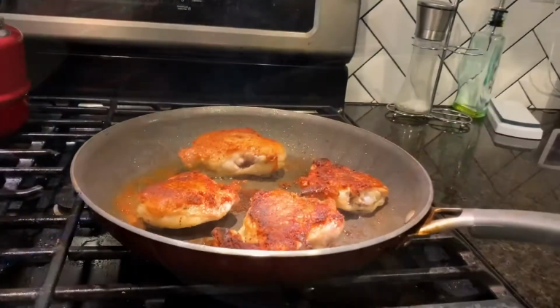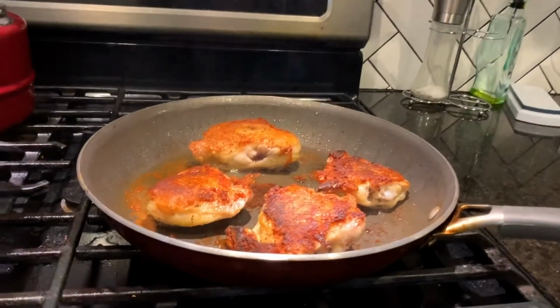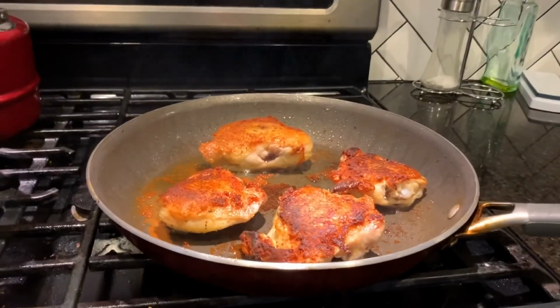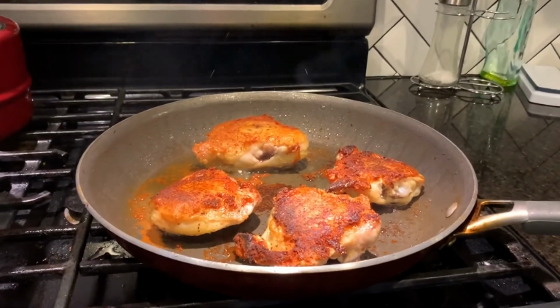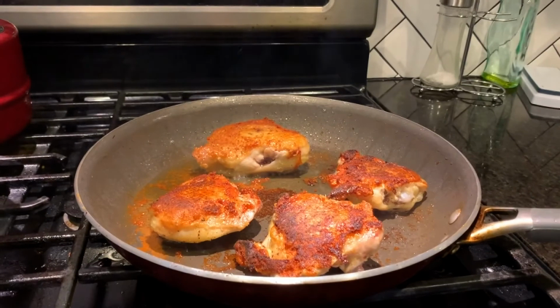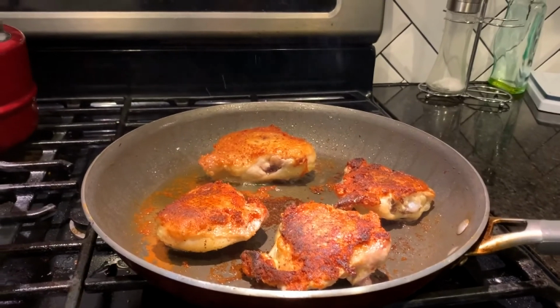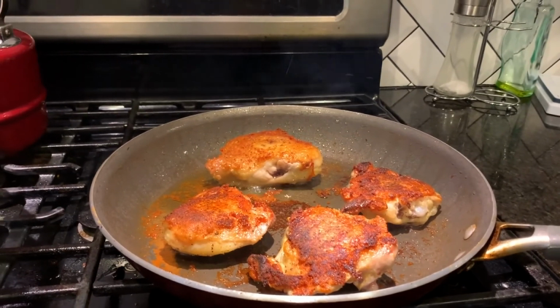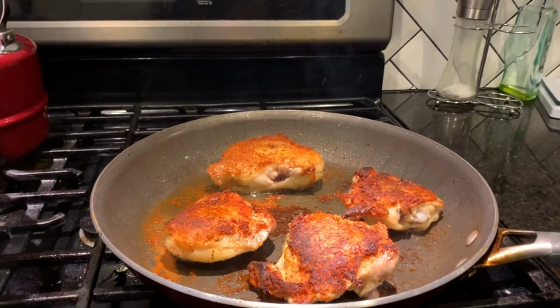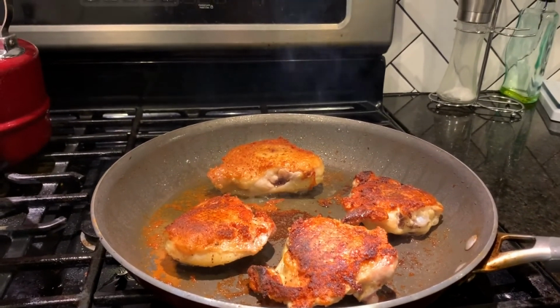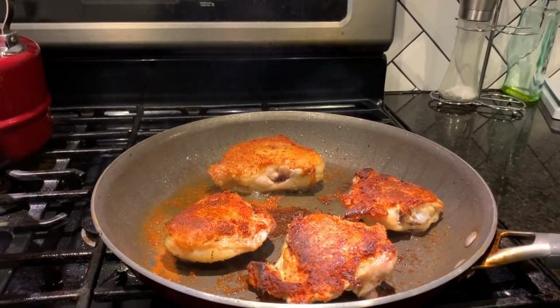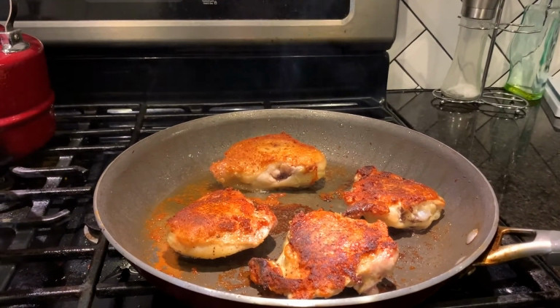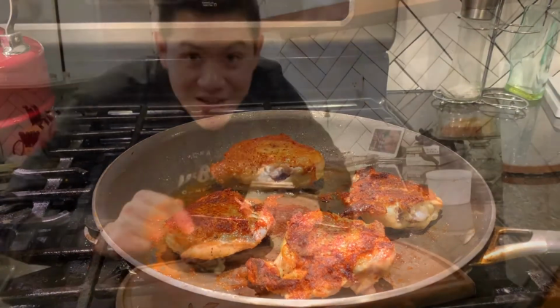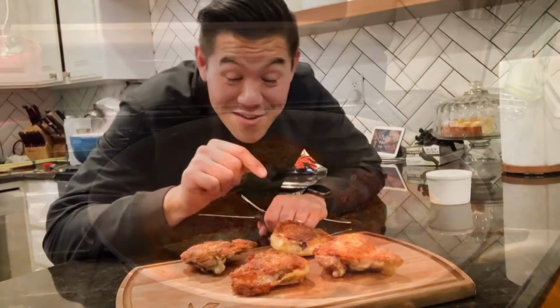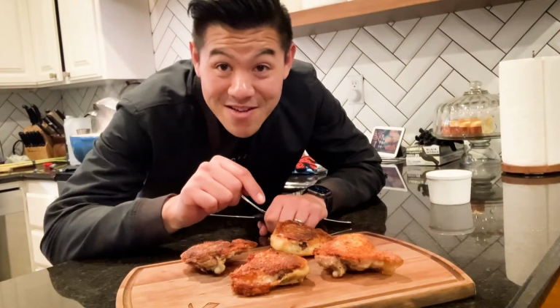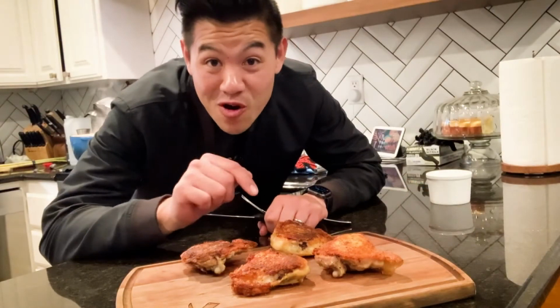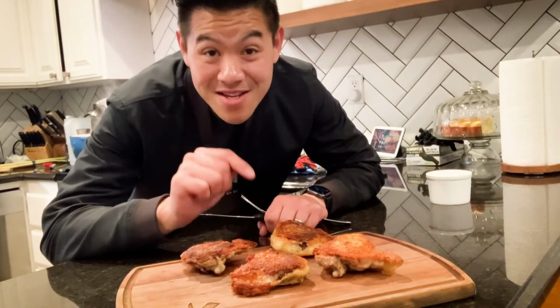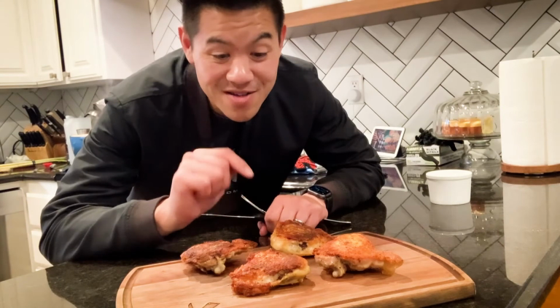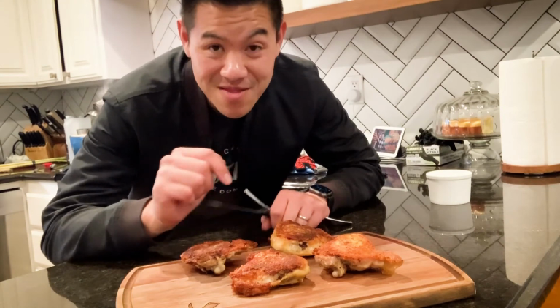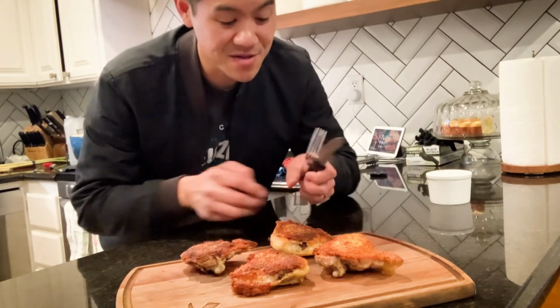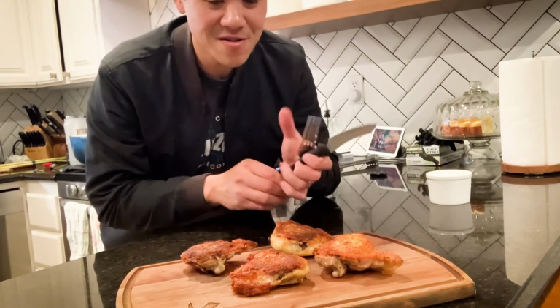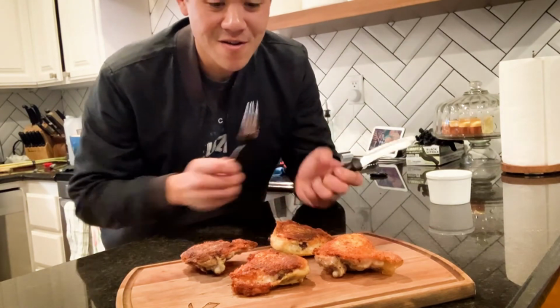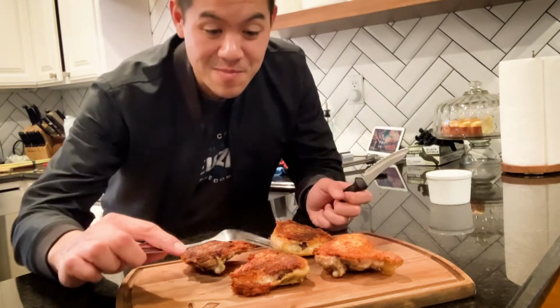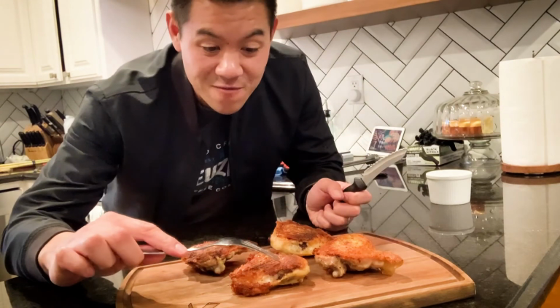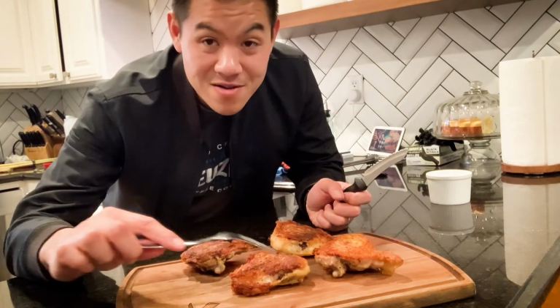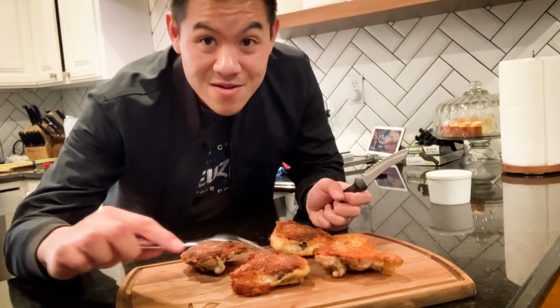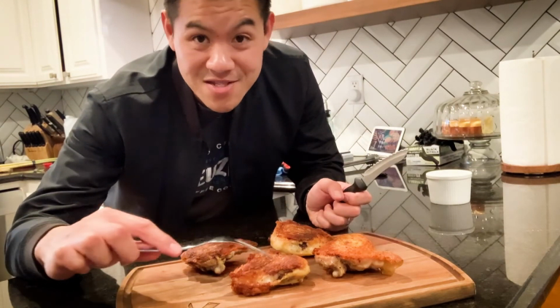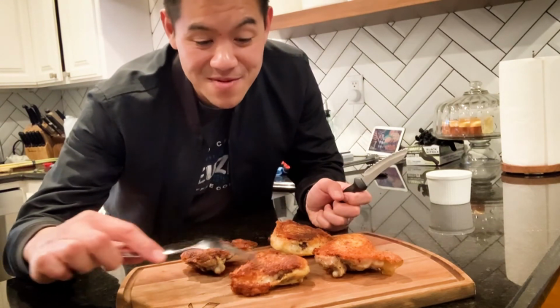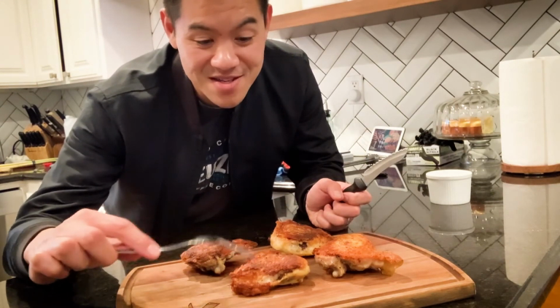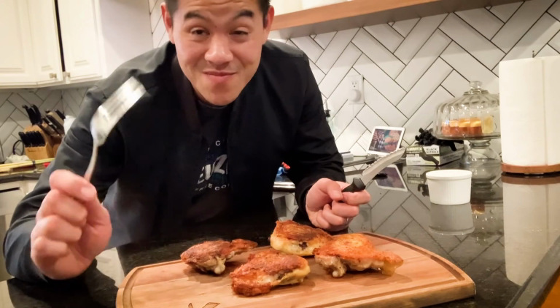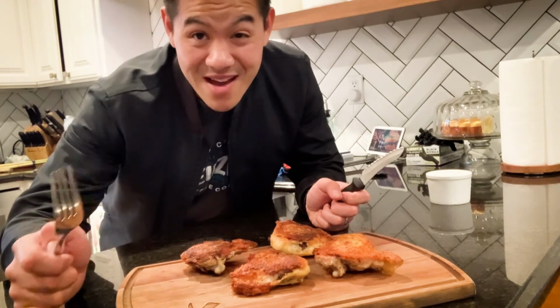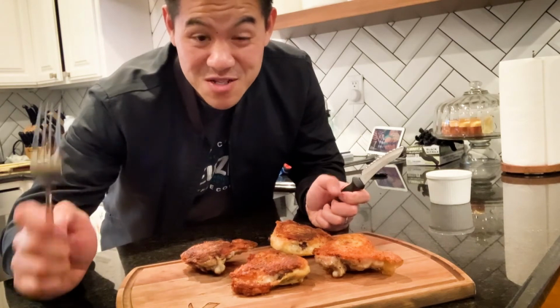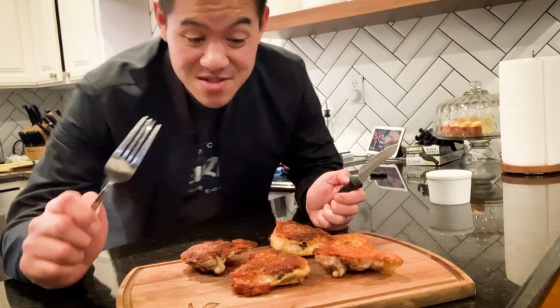This part is optional, but what you can do is flip over the chicken so it starts cooking on the other side. There you have it — some perfectly cooked chicken thighs. You can hear when I put the fork across the top of the skin — extra crispy and delicious.